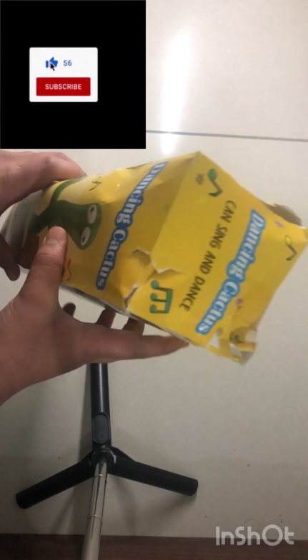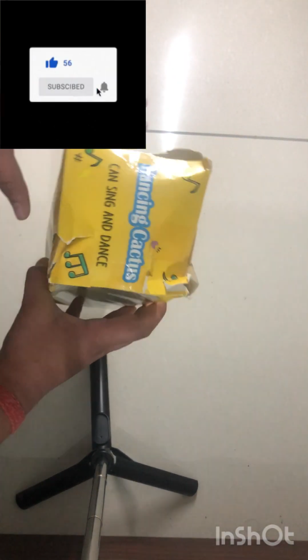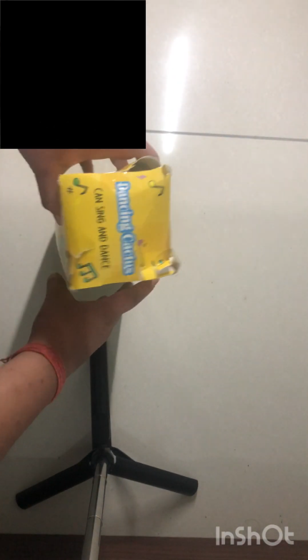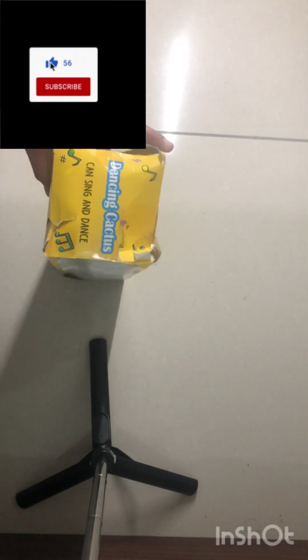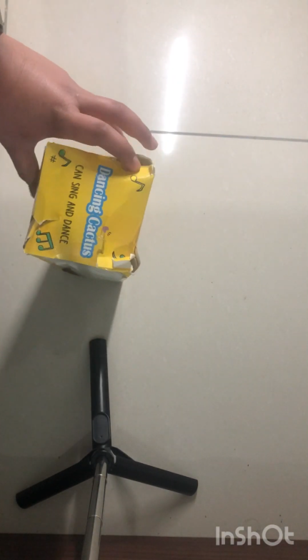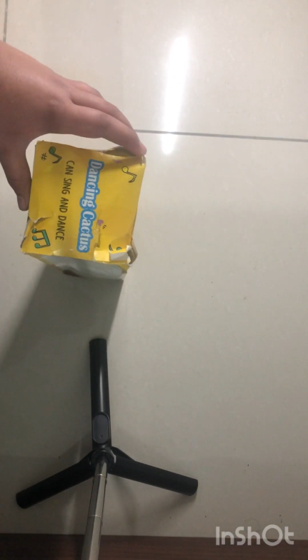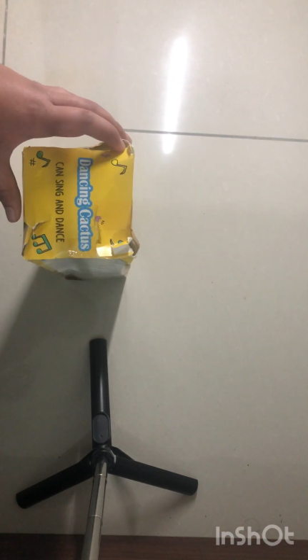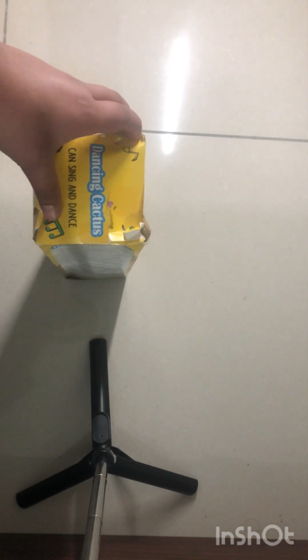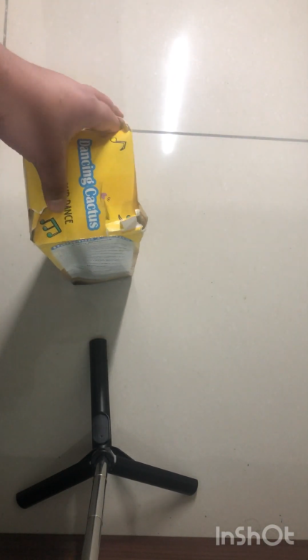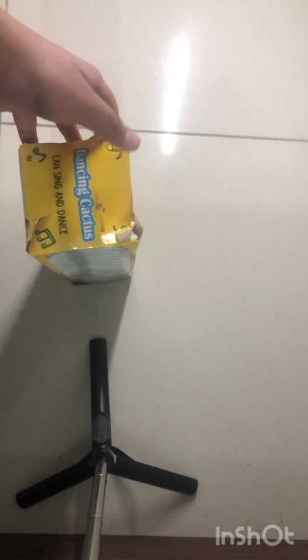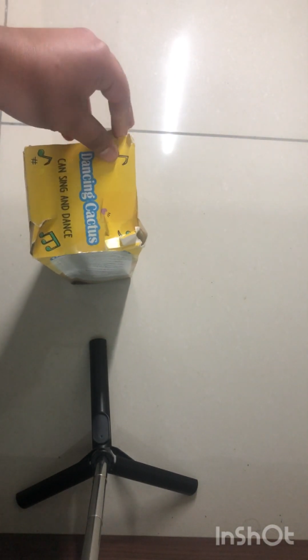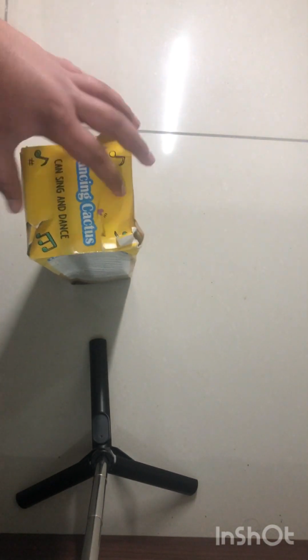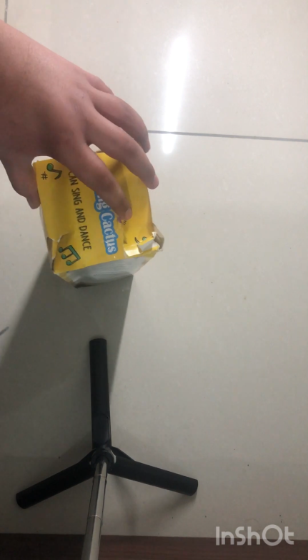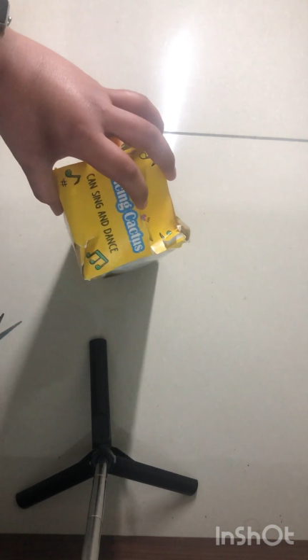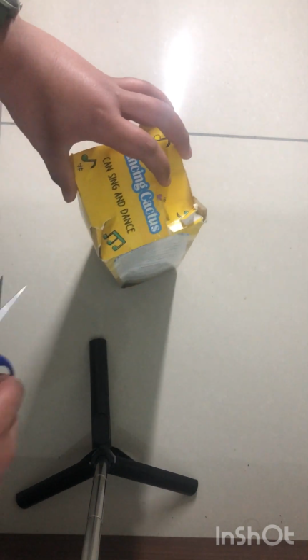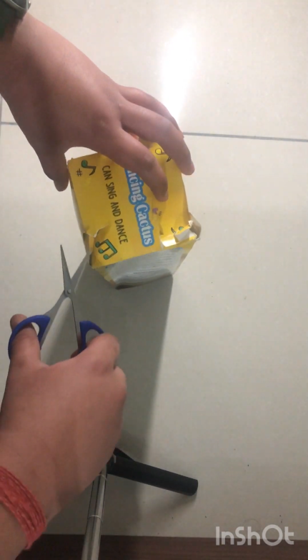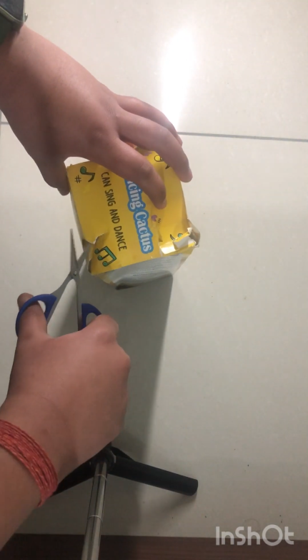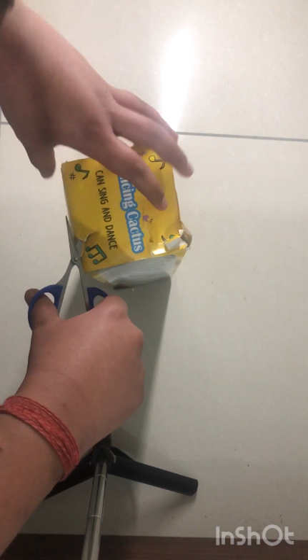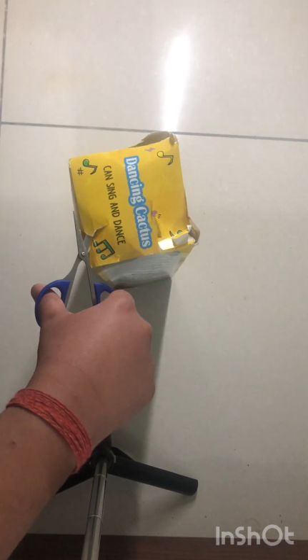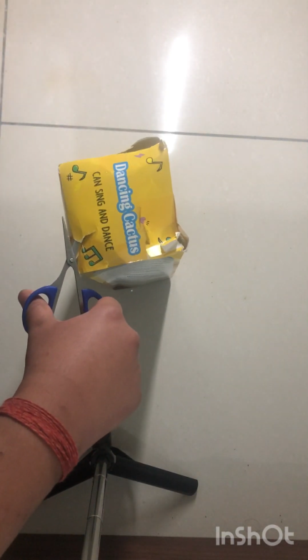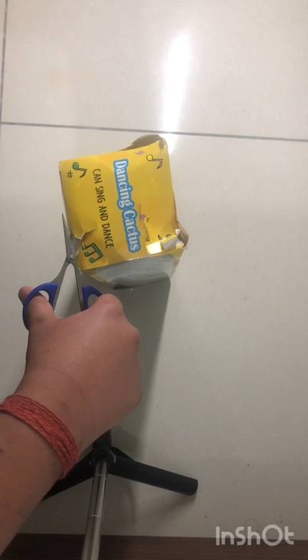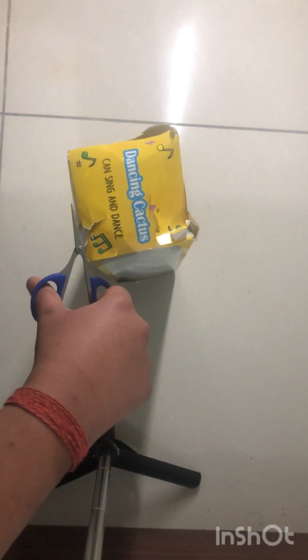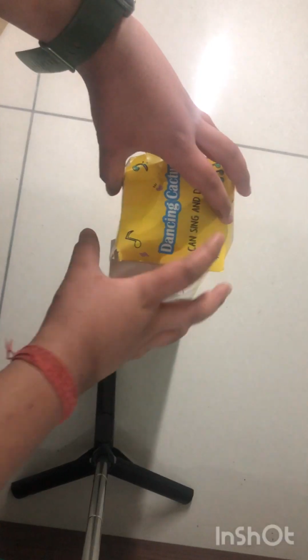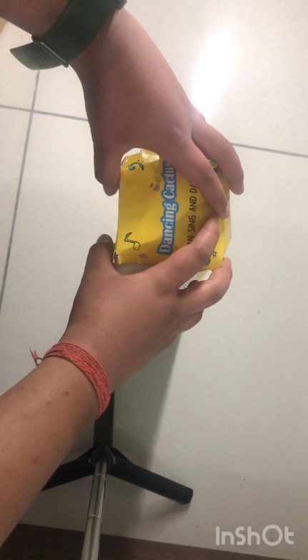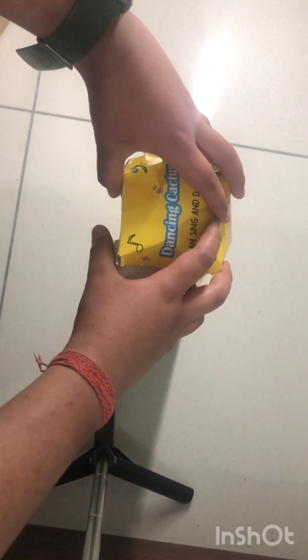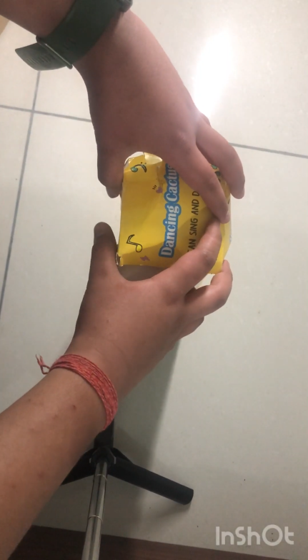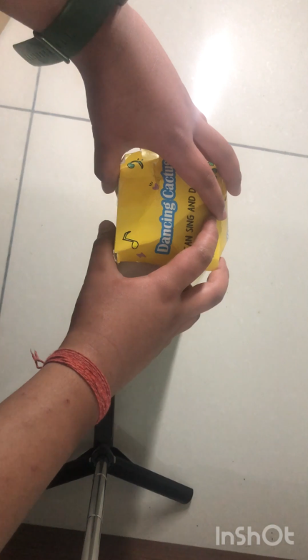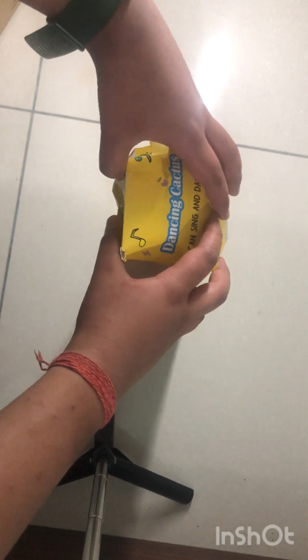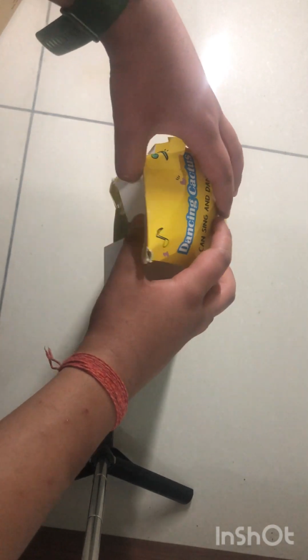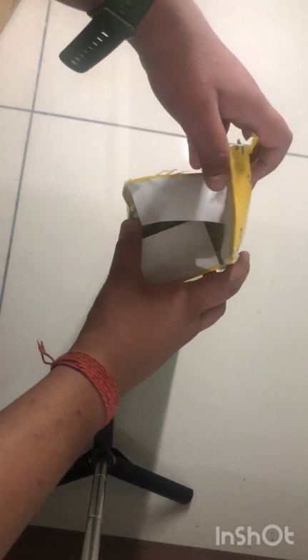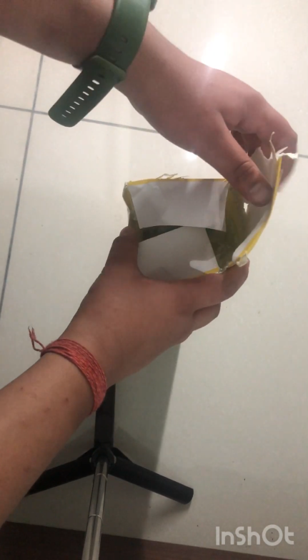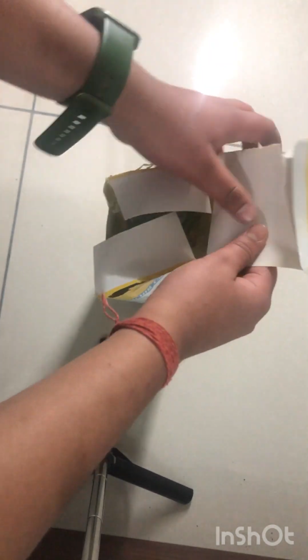I don't know why the packaging is in such bad condition, but let's see what it says. I'll just fast forward the video, open it, and now let's see what's inside.